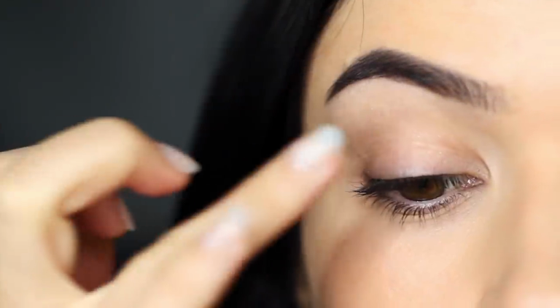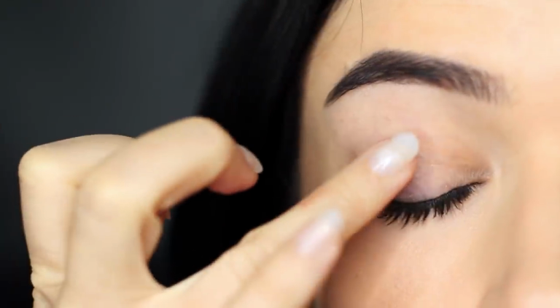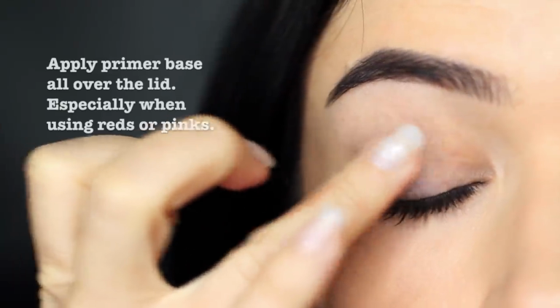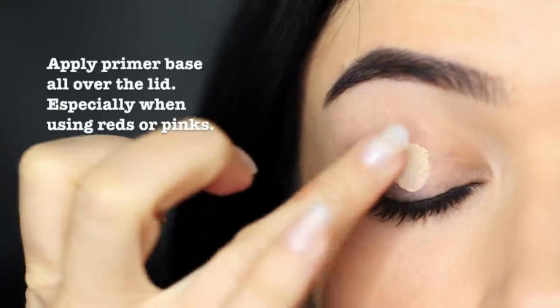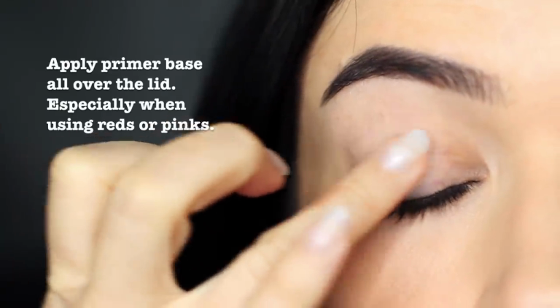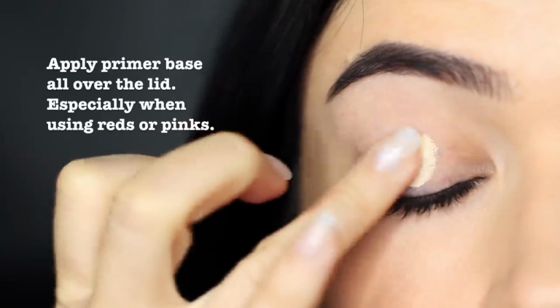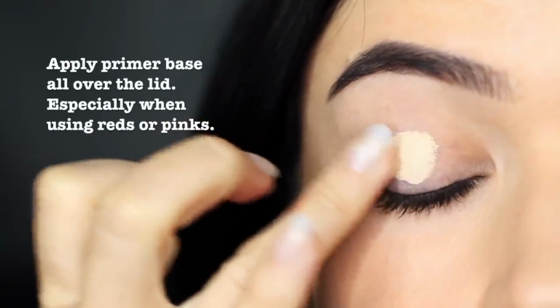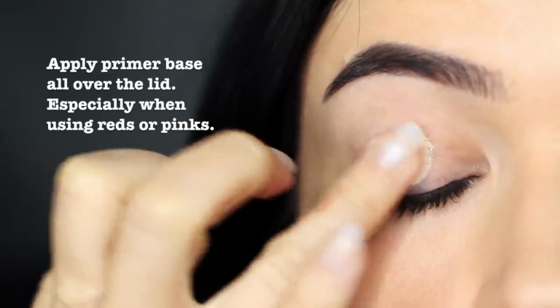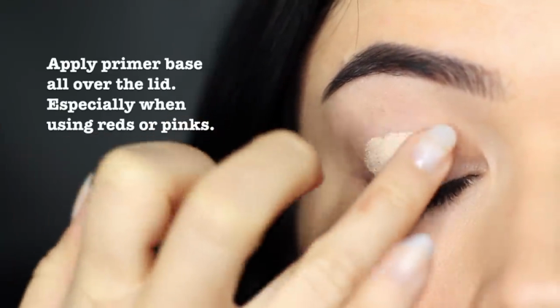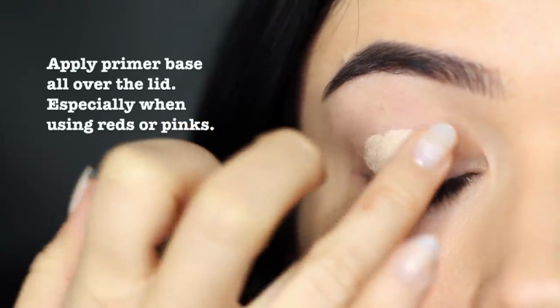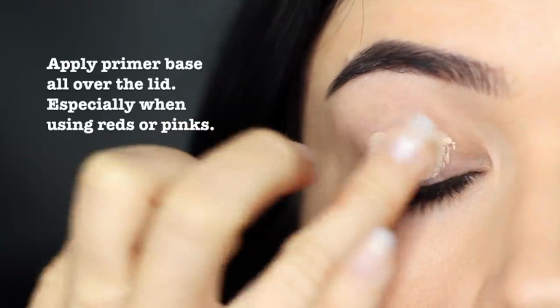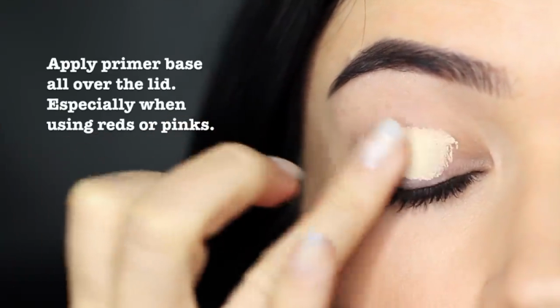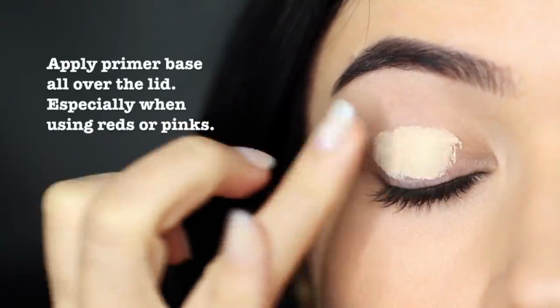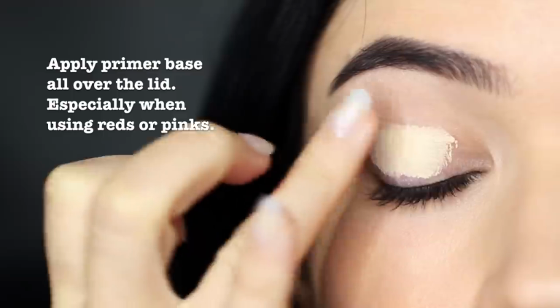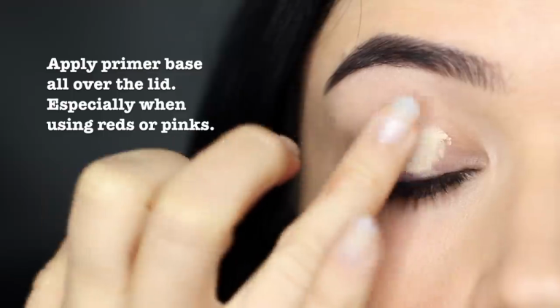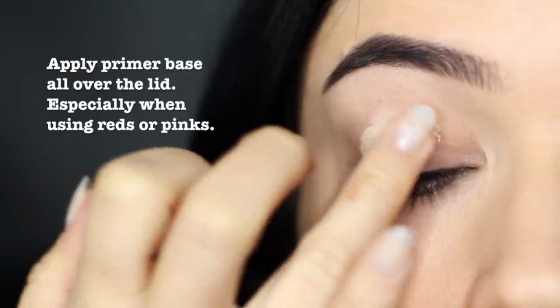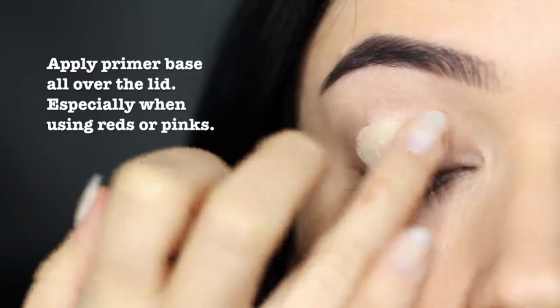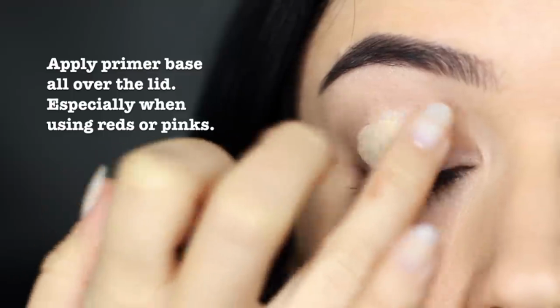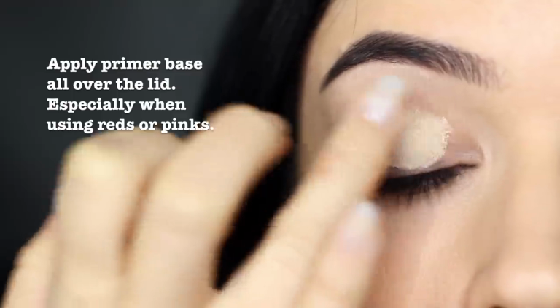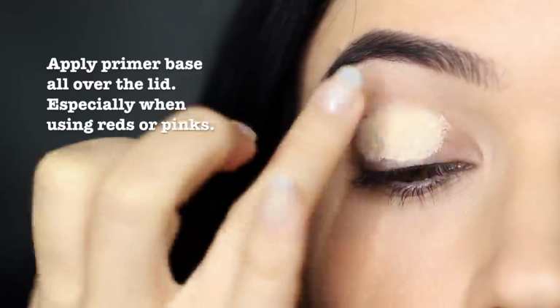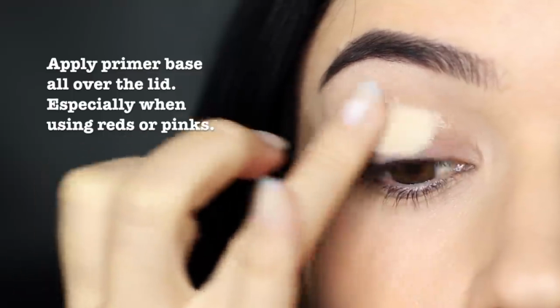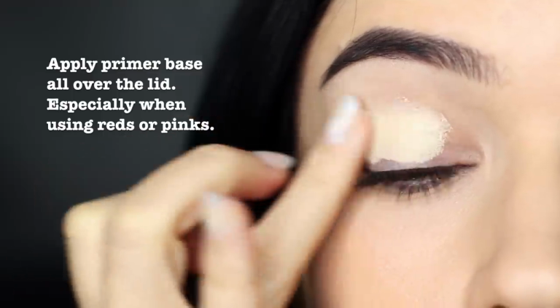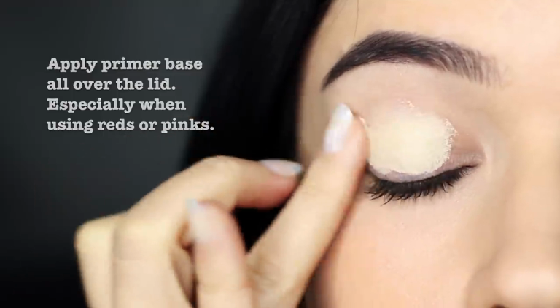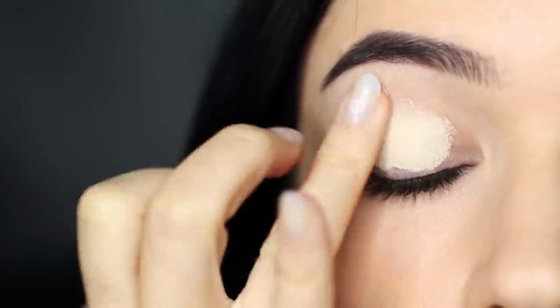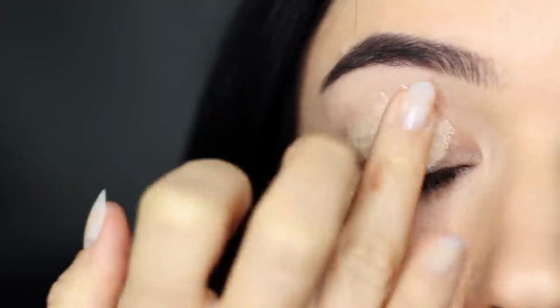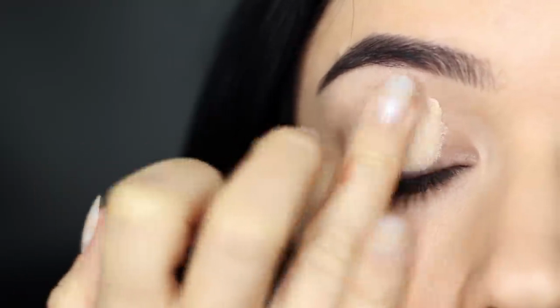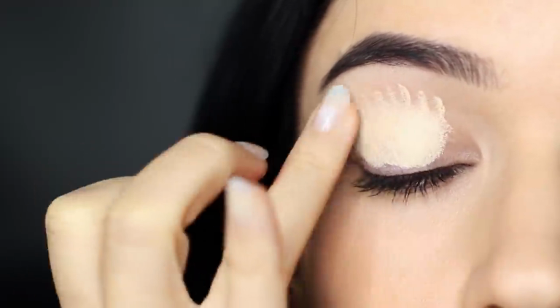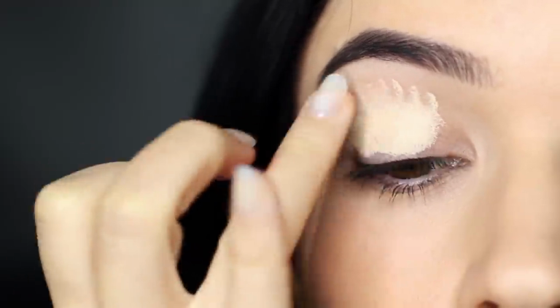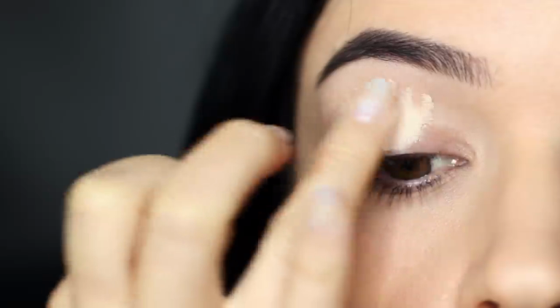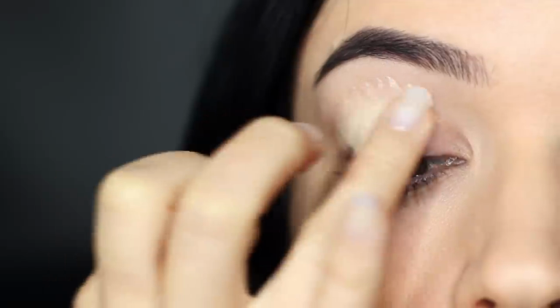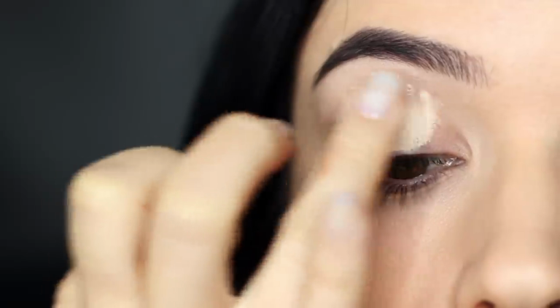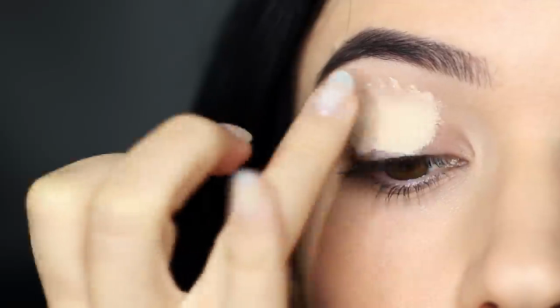First step is to apply an eyeshadow primer. Not only will this give your eyeshadow something to hold on to, but because we're using reds and pinks, it will prevent the lid from getting stained, which can happen occasionally.